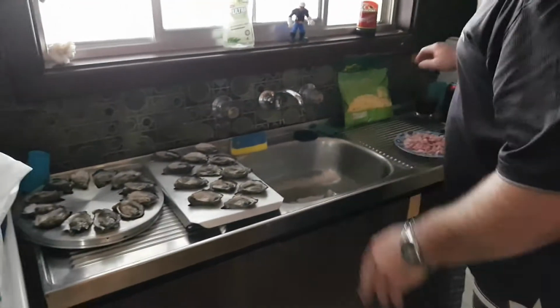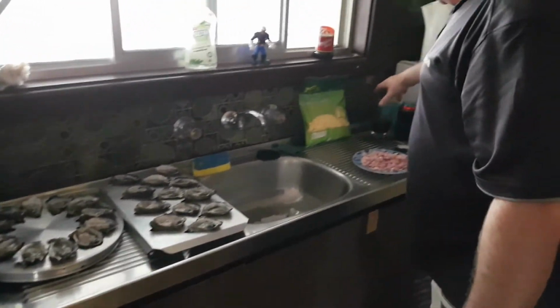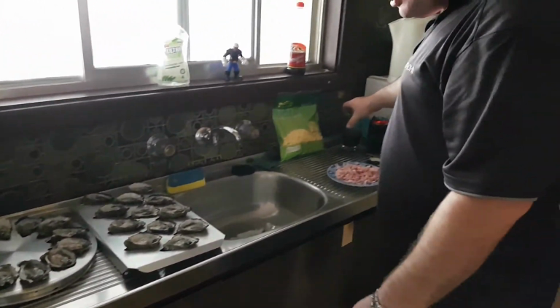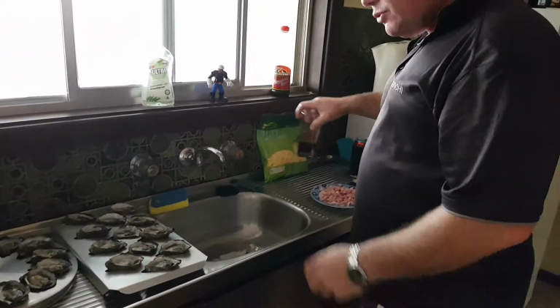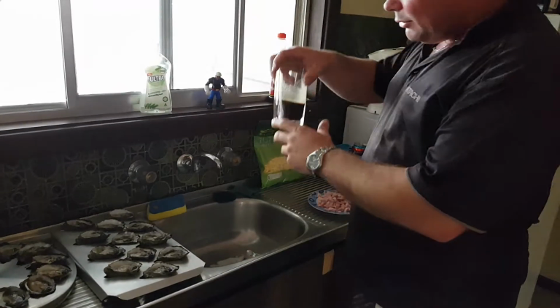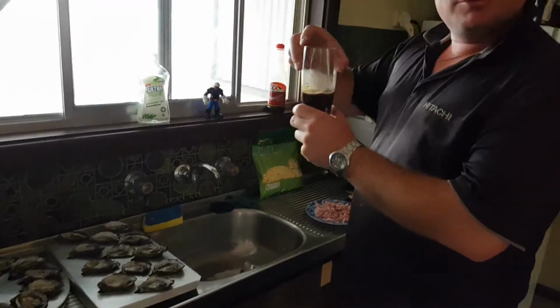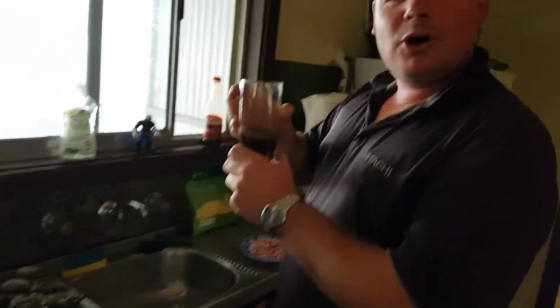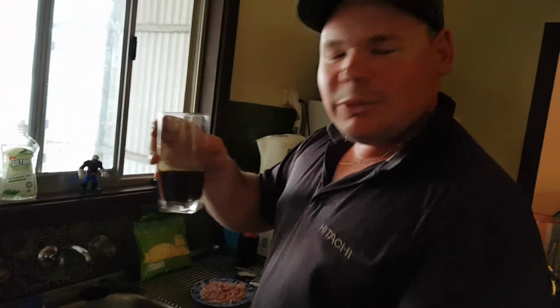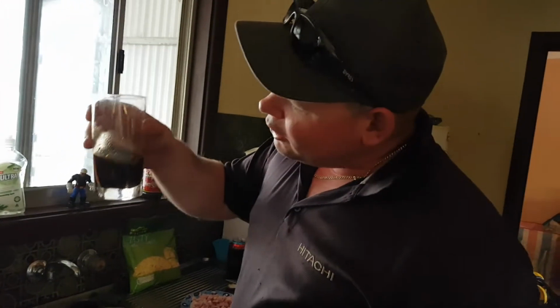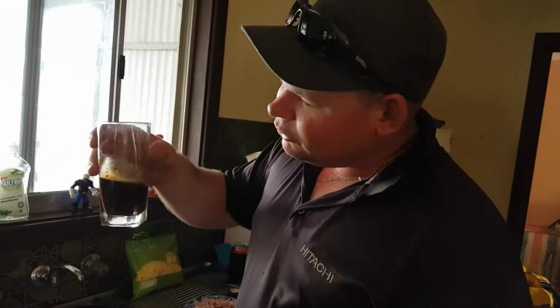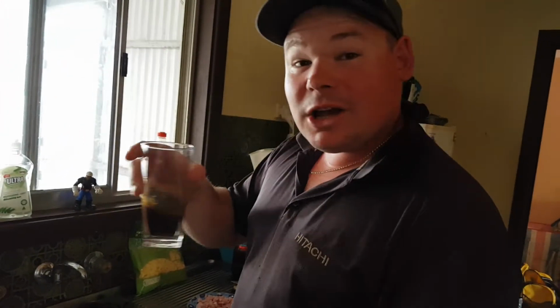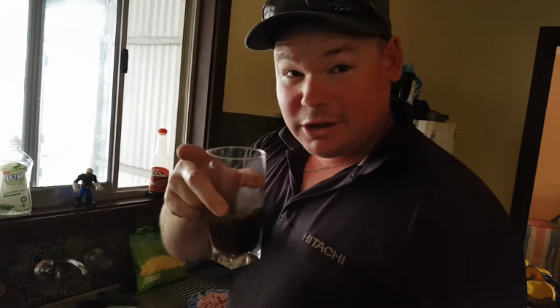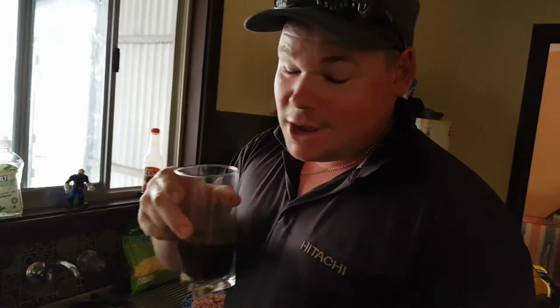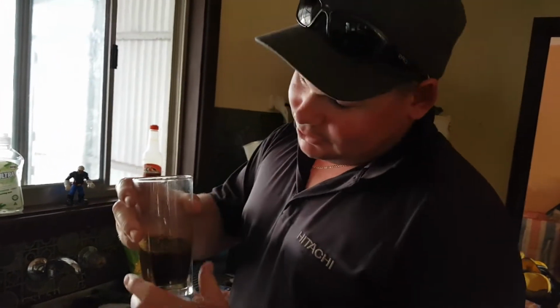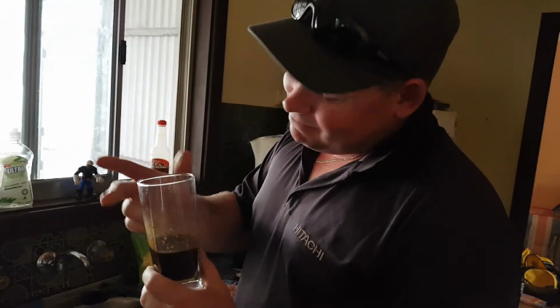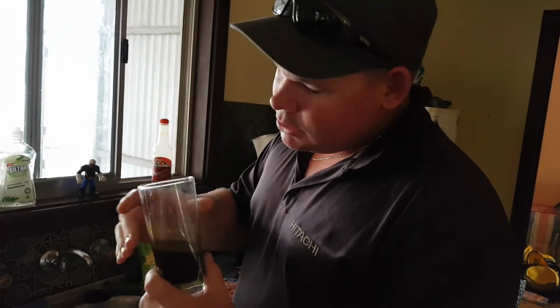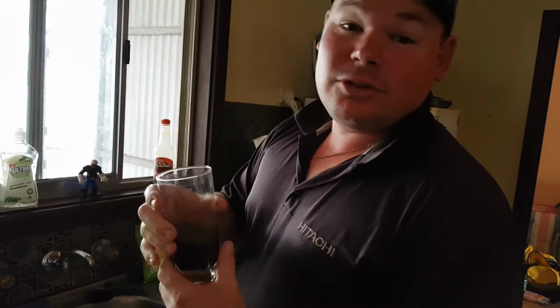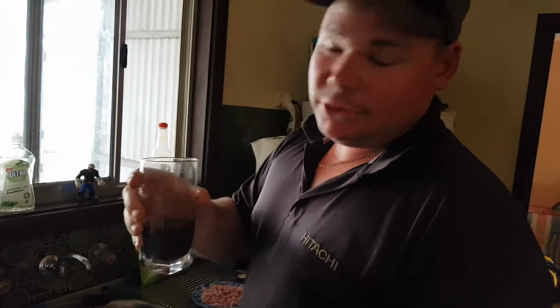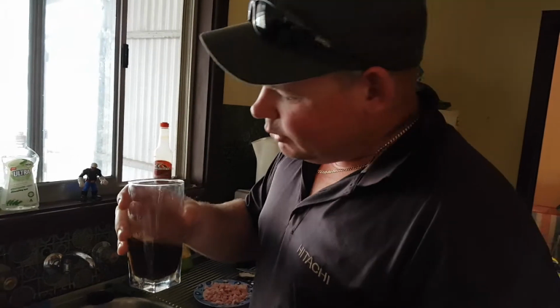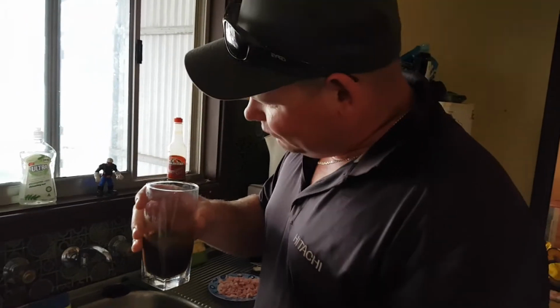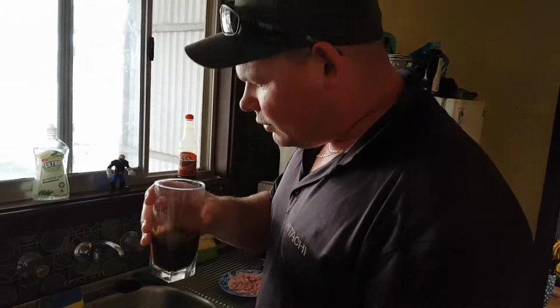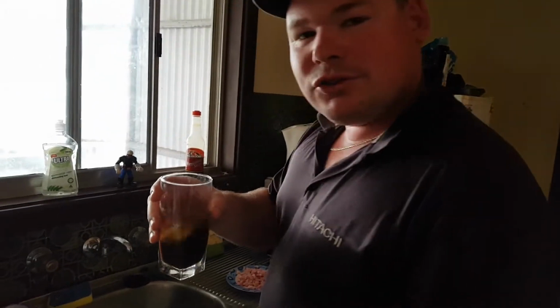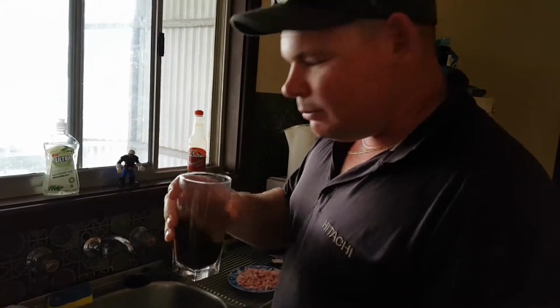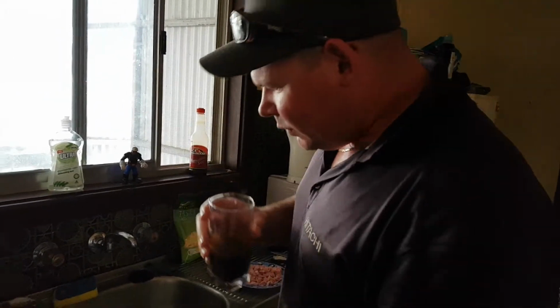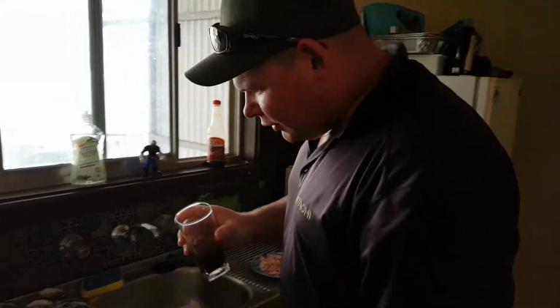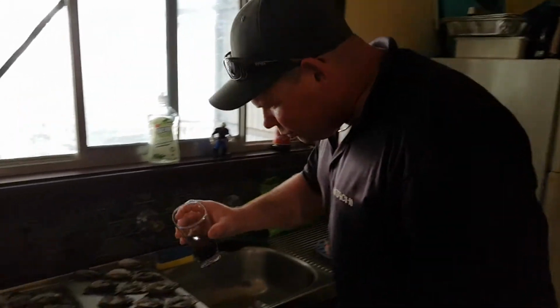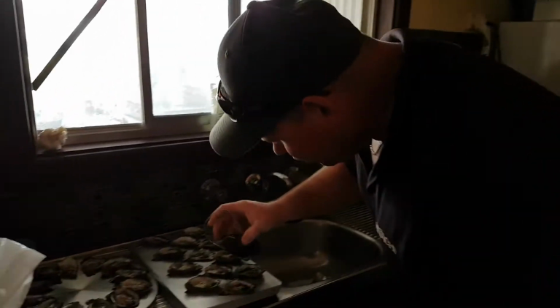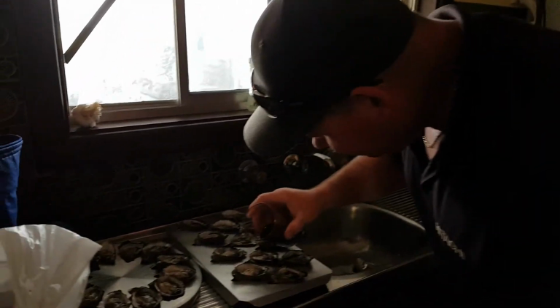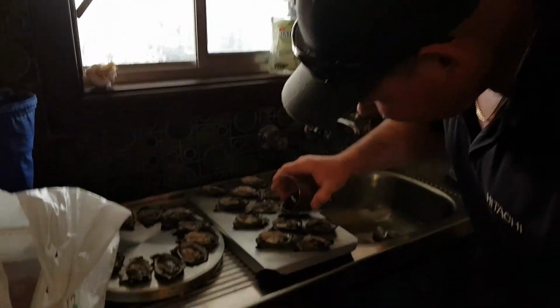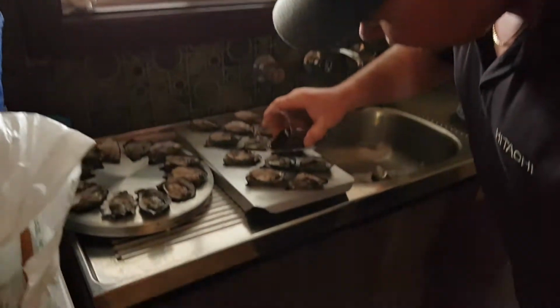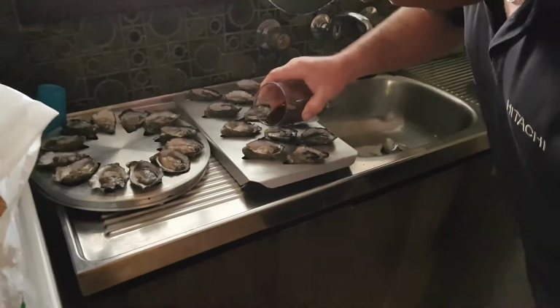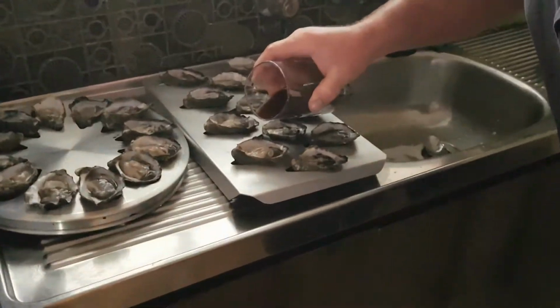Next, you've got to put your secret herbs and spices in. We've got our own mix here — I can't tell you what they are because this is our mix. But you always try them. You just put a bit in them all, just like this.